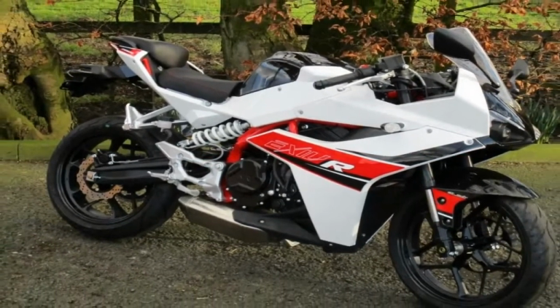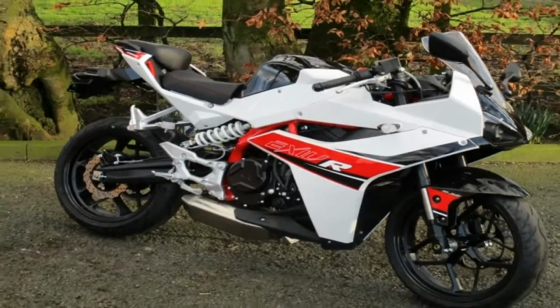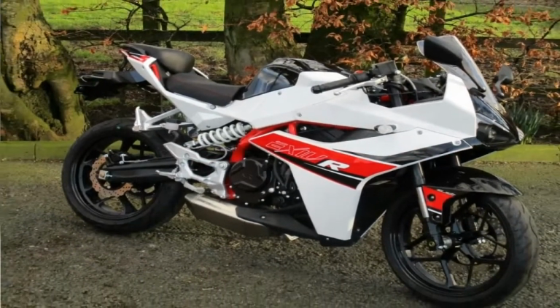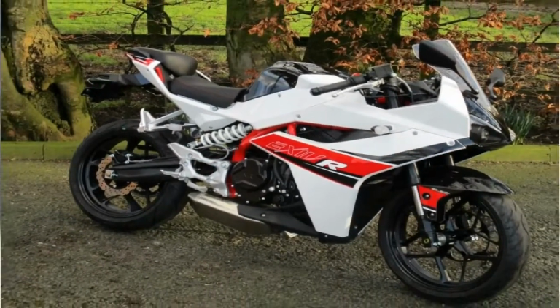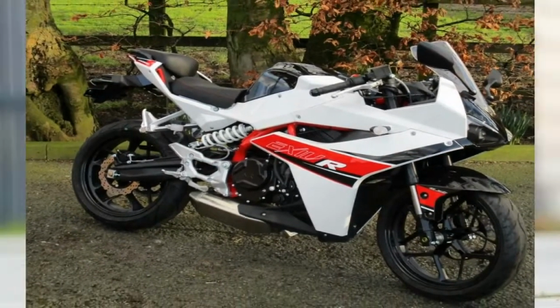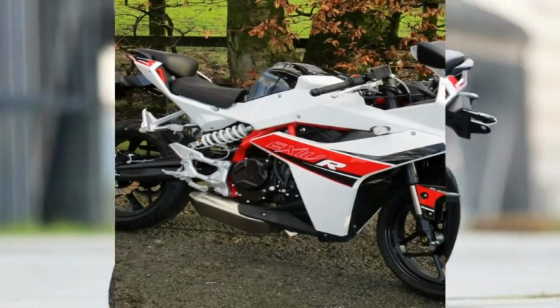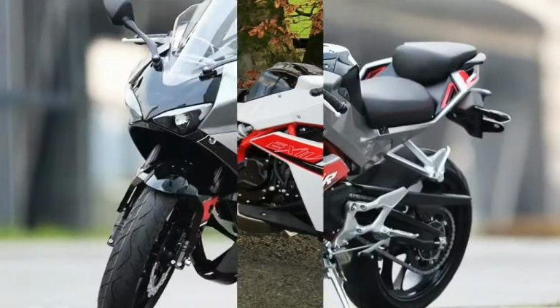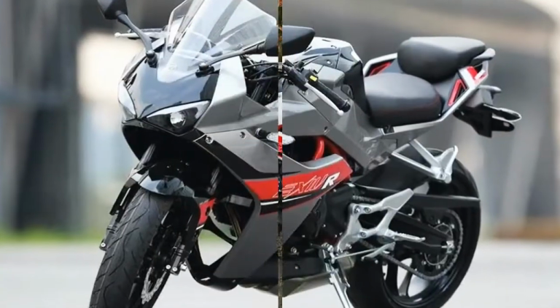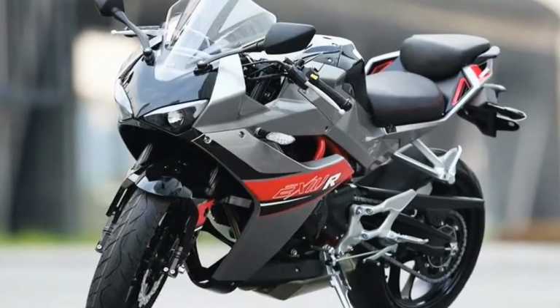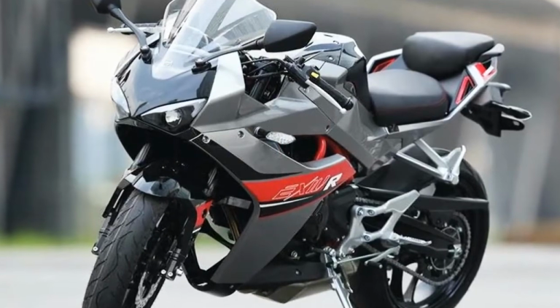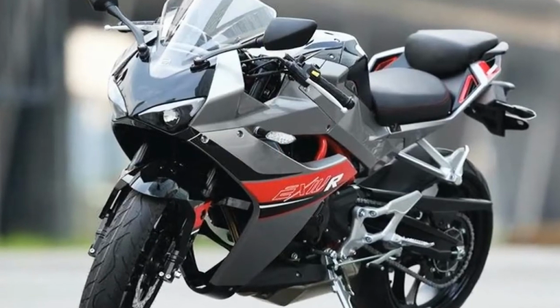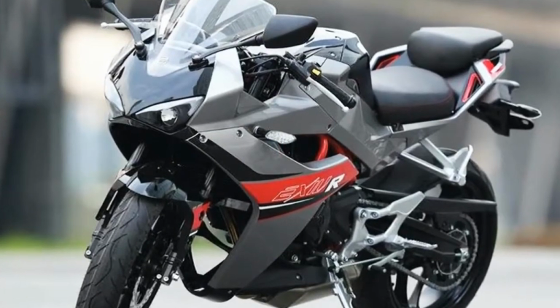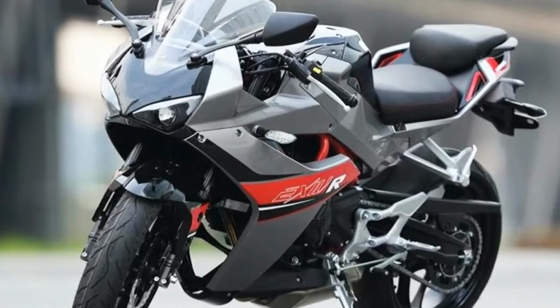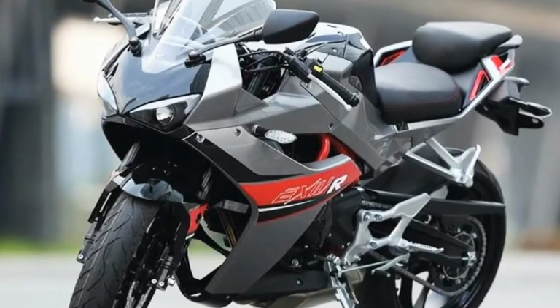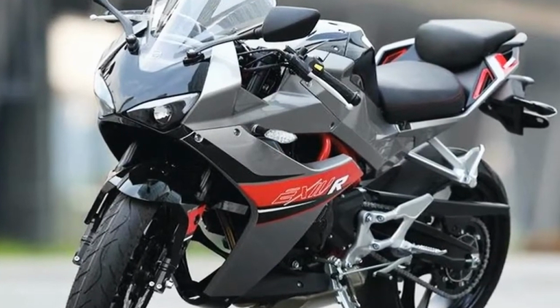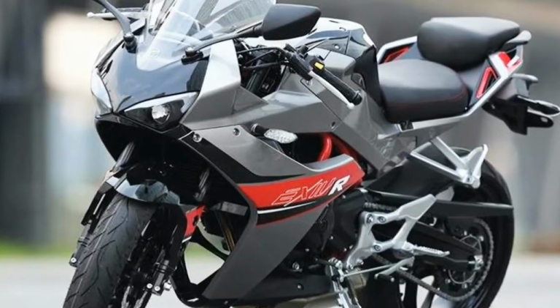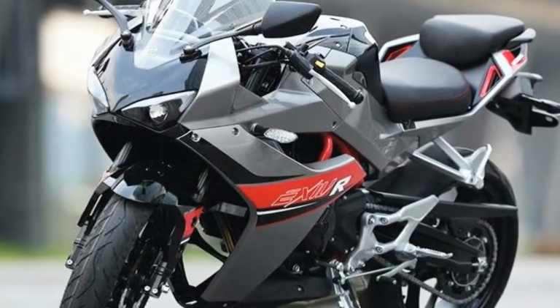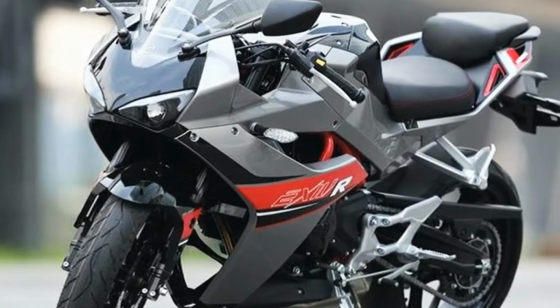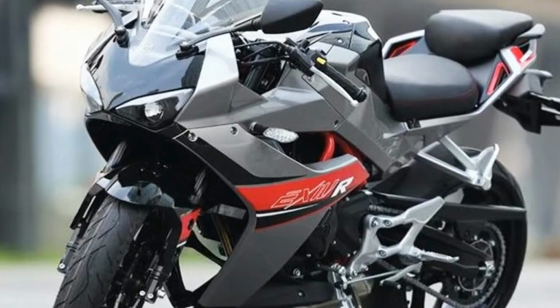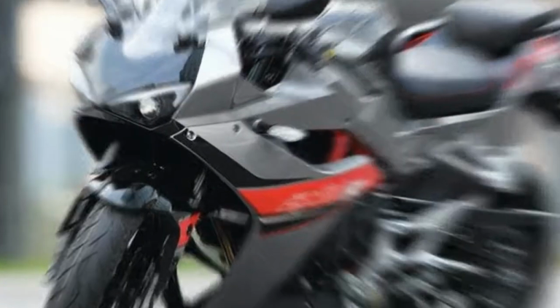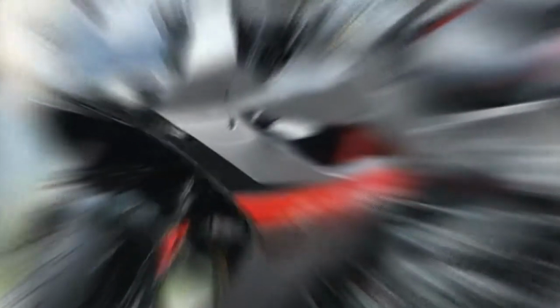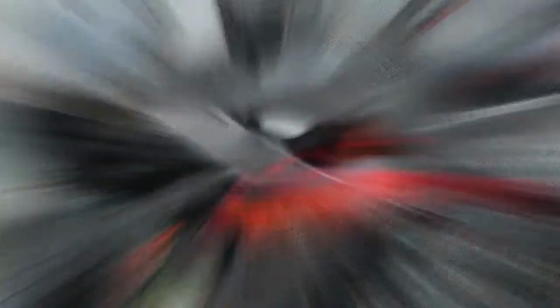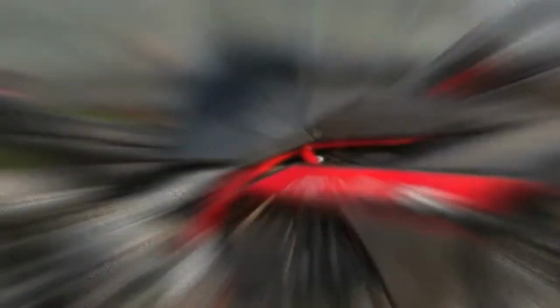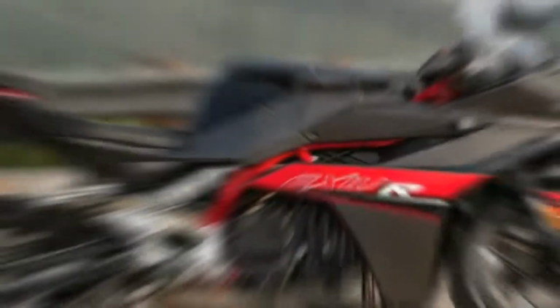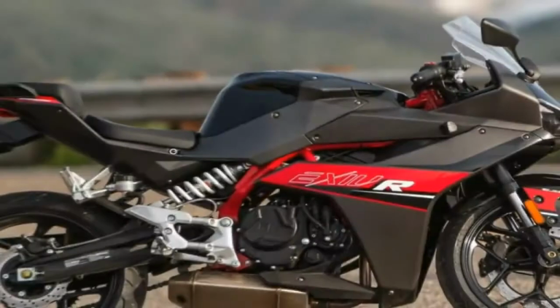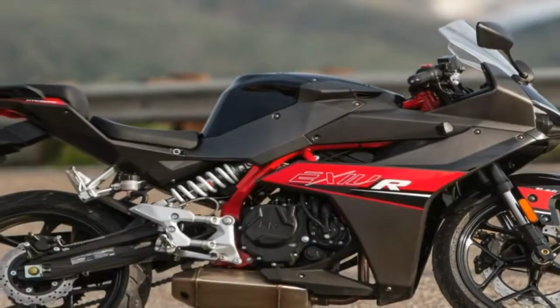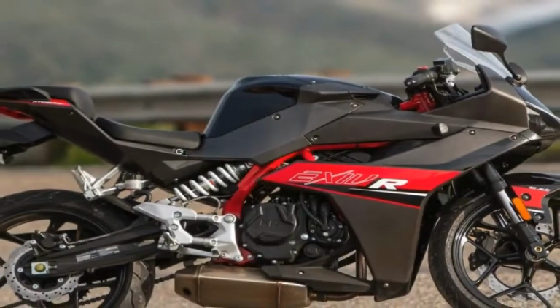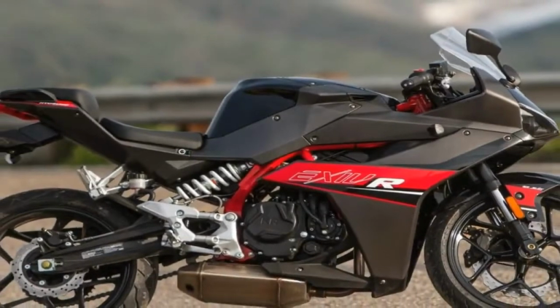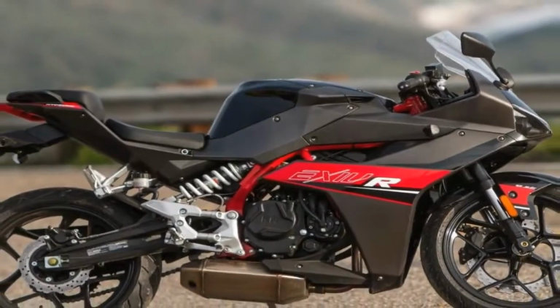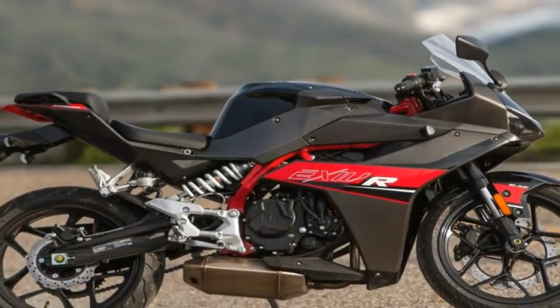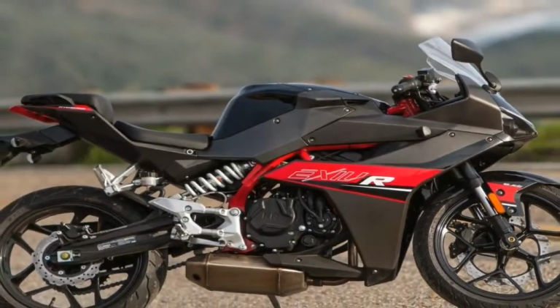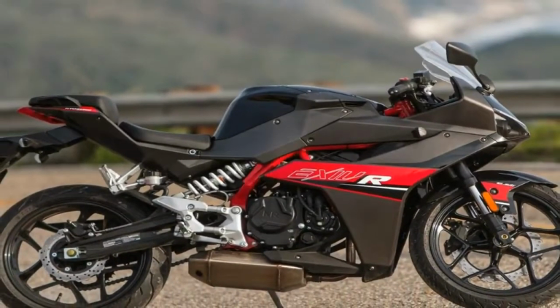Trying to show off its prowess, the rear suspension unit is completely exposed, and so is the stainless steel underbelly muffler — a nice, visually appealing touch according to me.